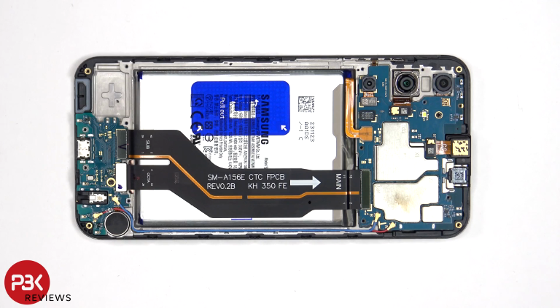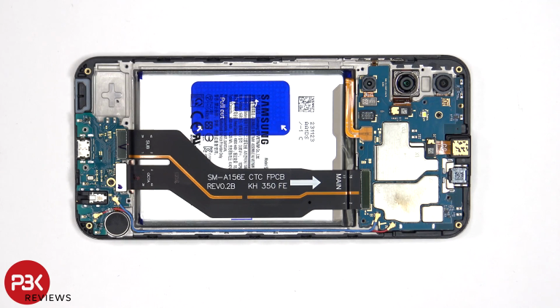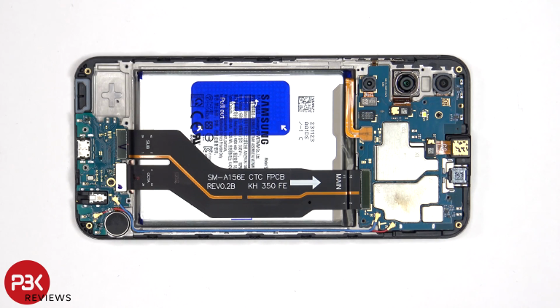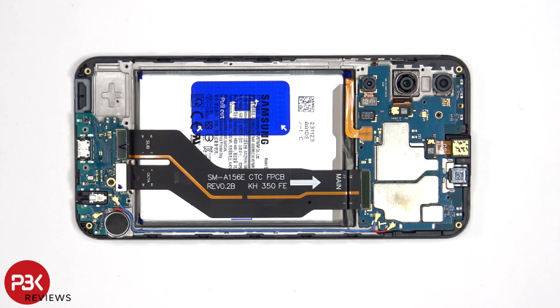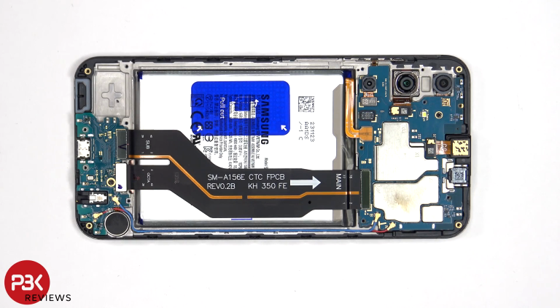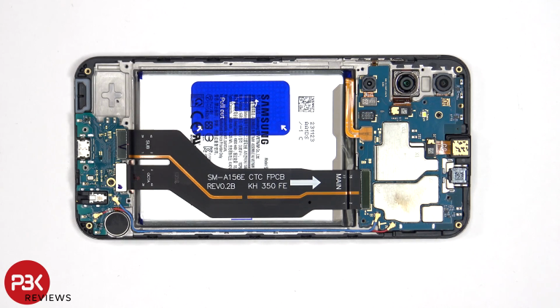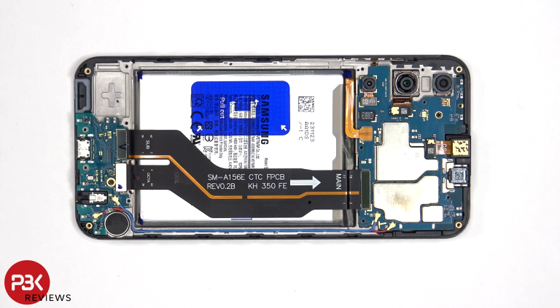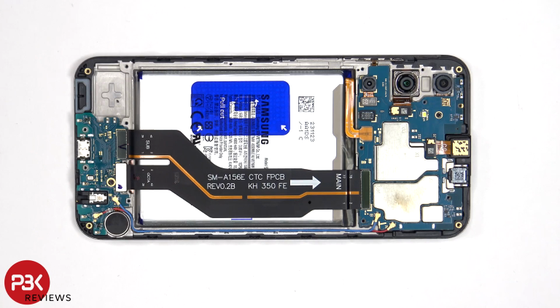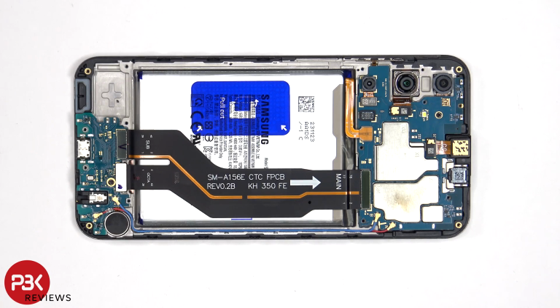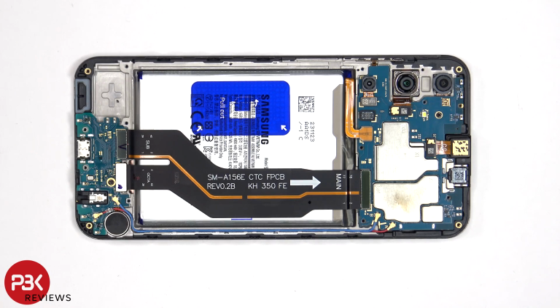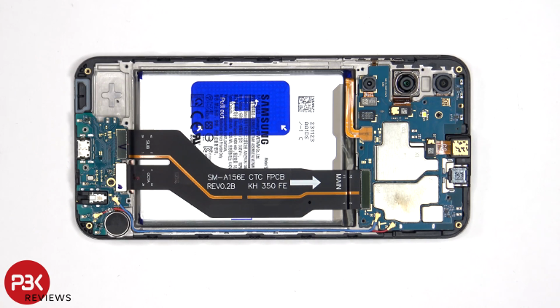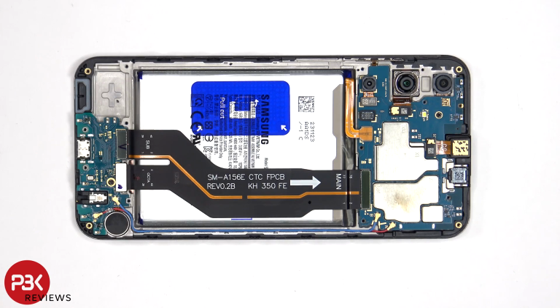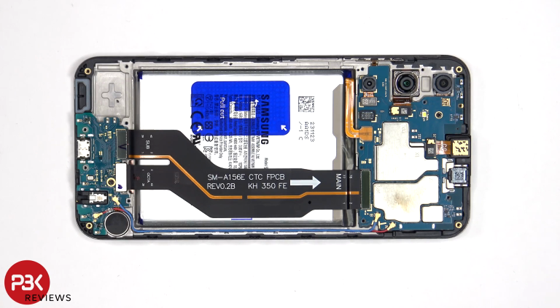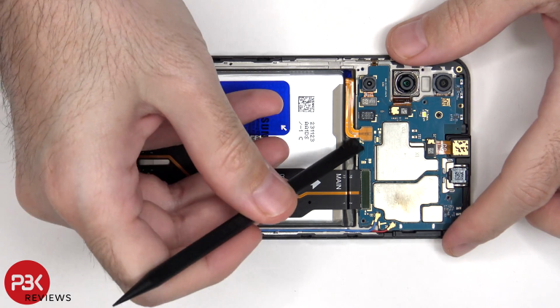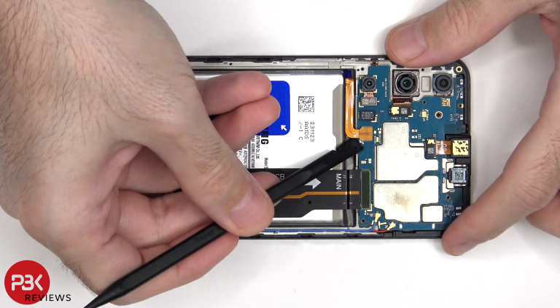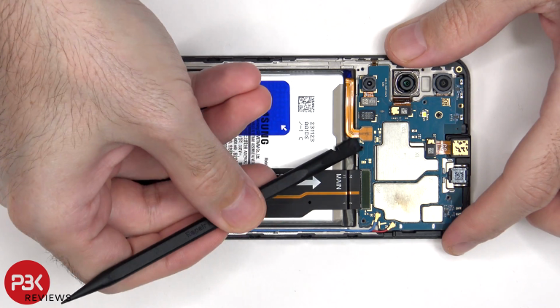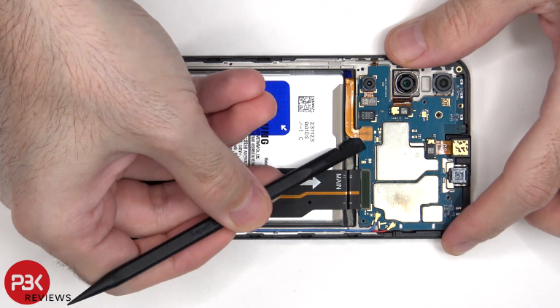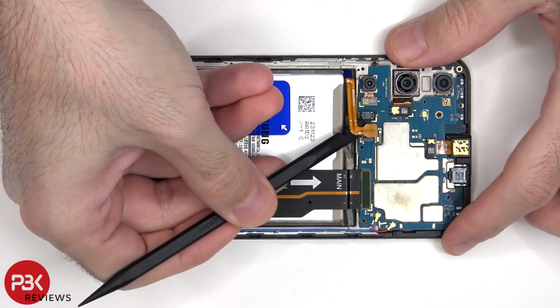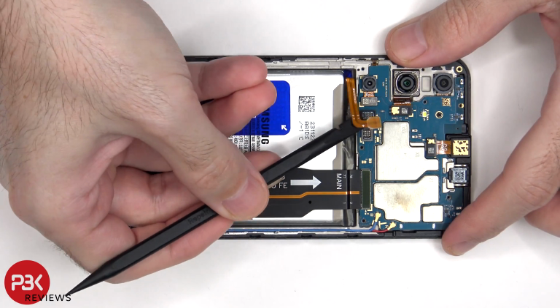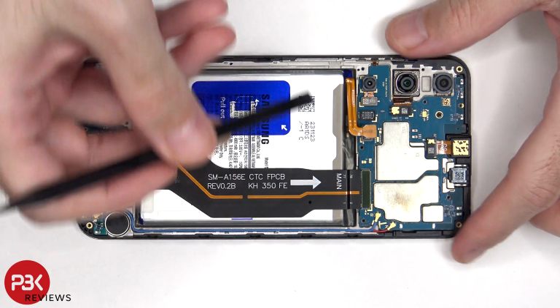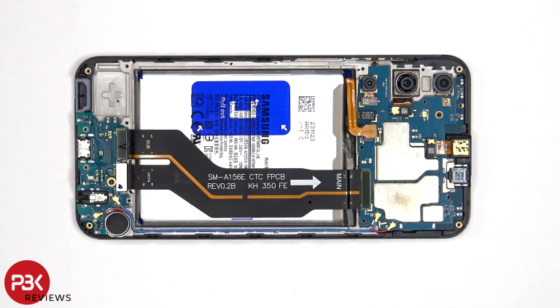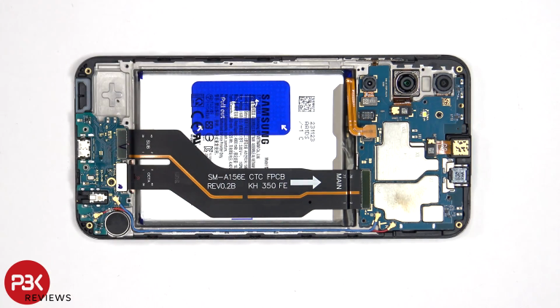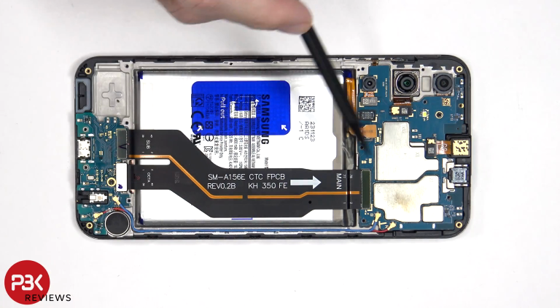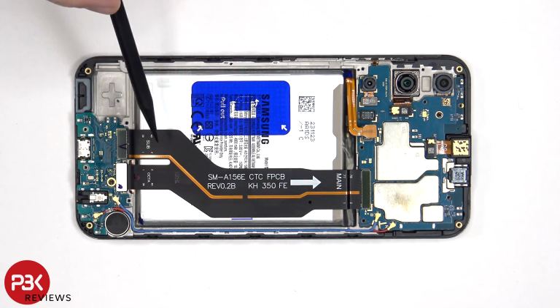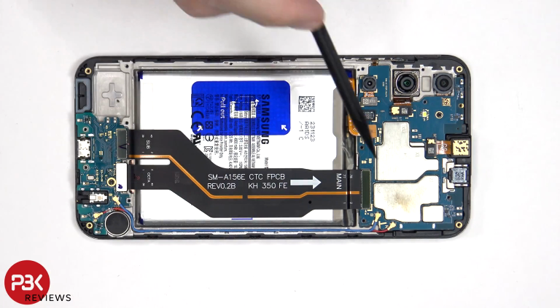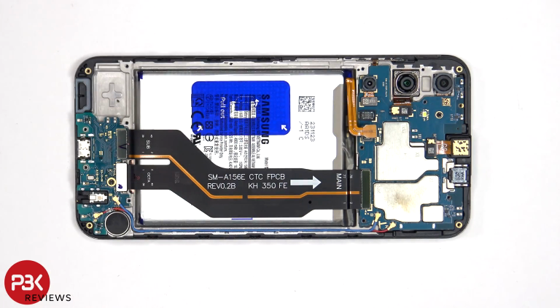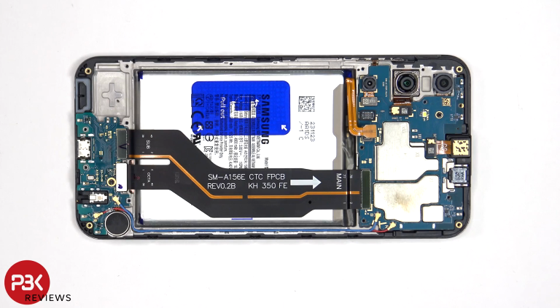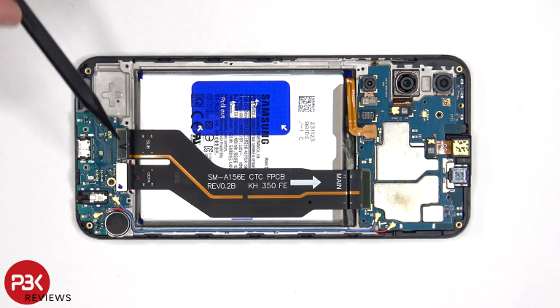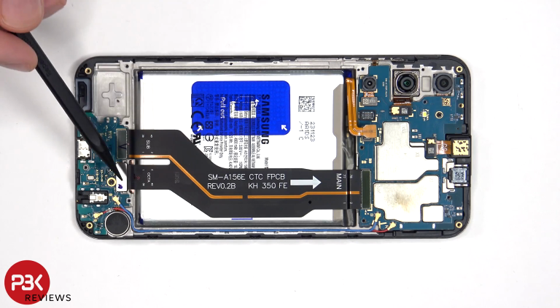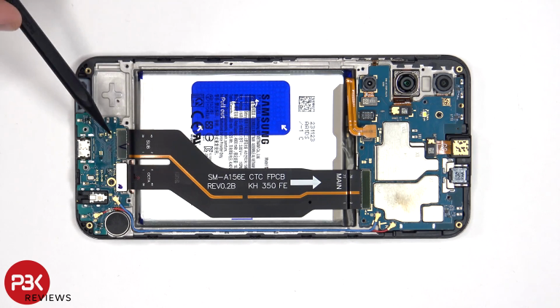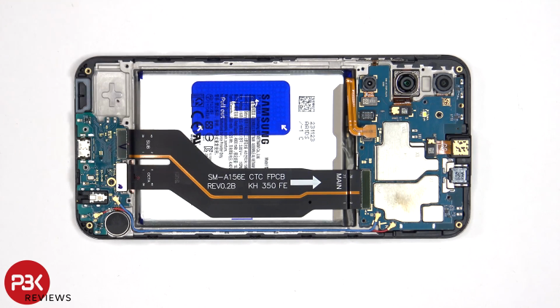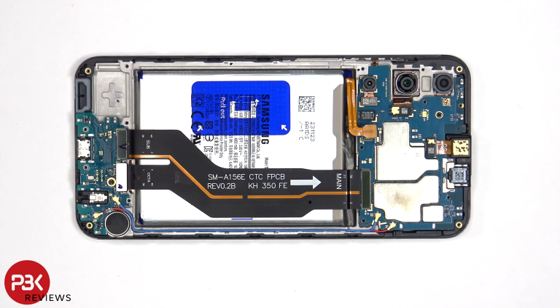The battery cable can now be disconnected, followed by the rest of the cables. This flex cable connects the main board to the screen and the subboard.